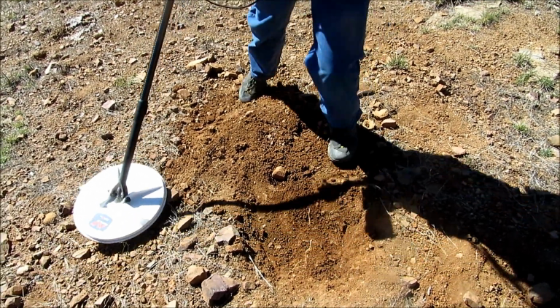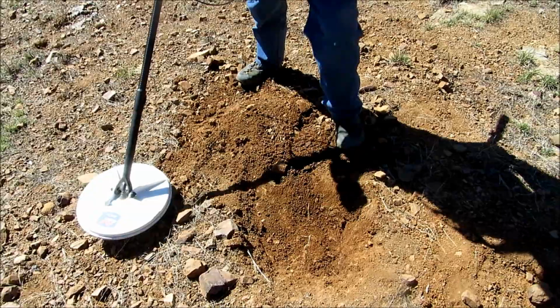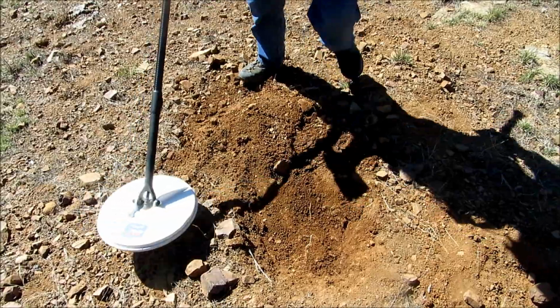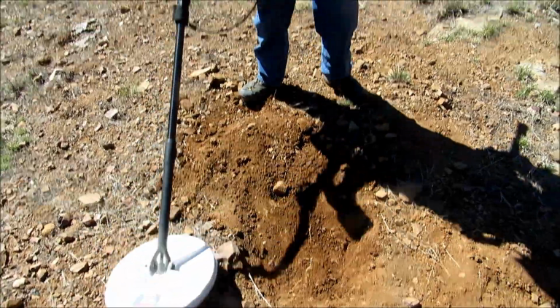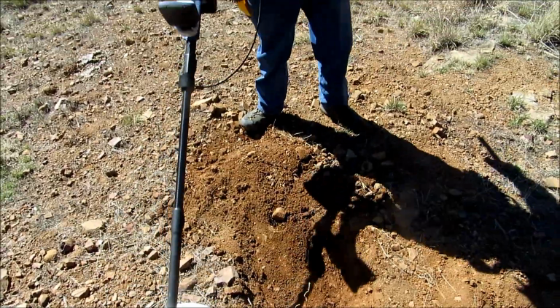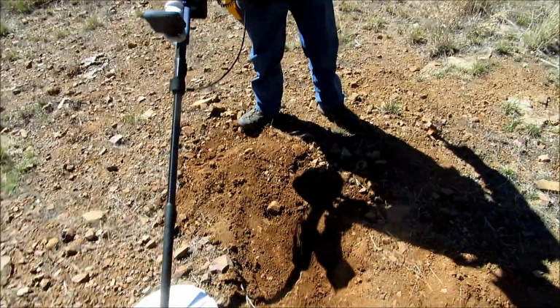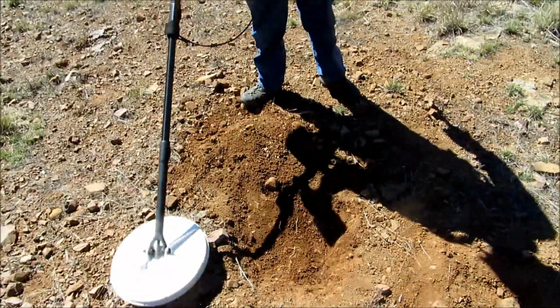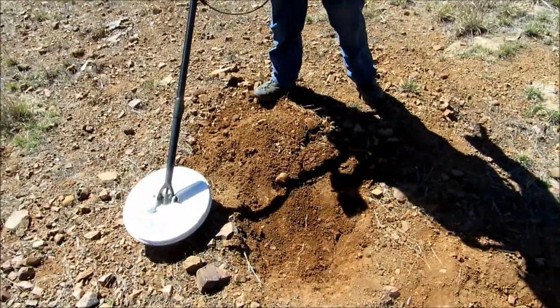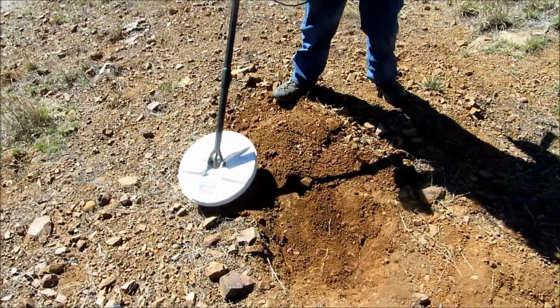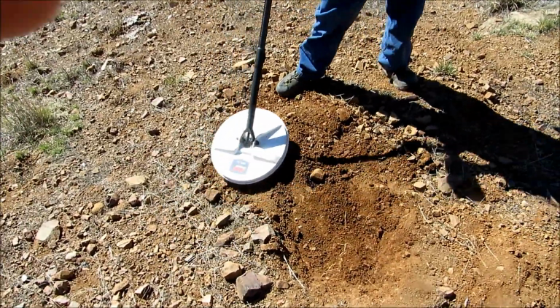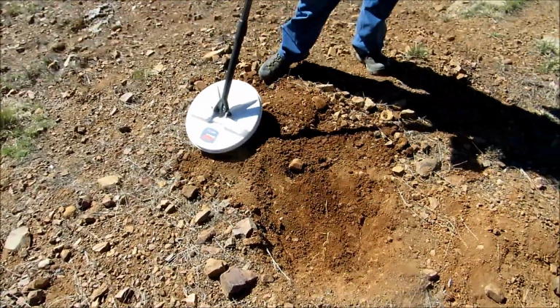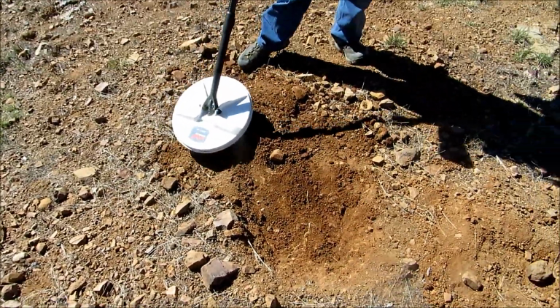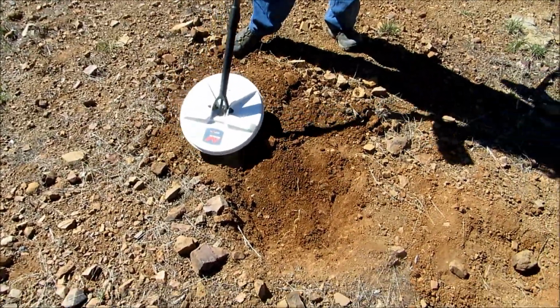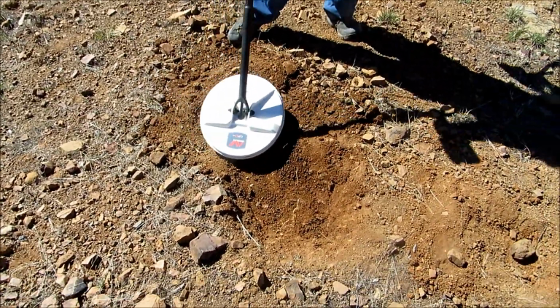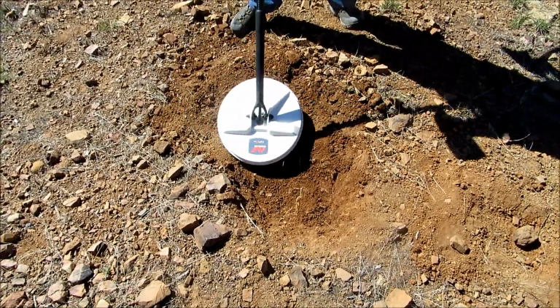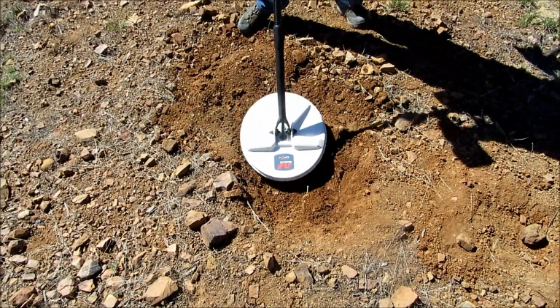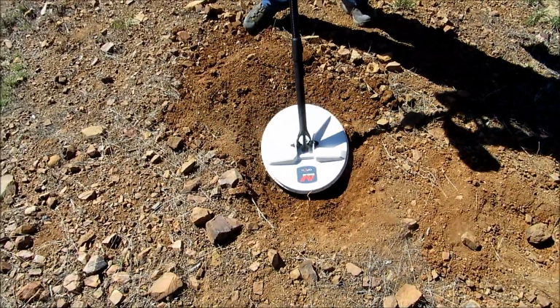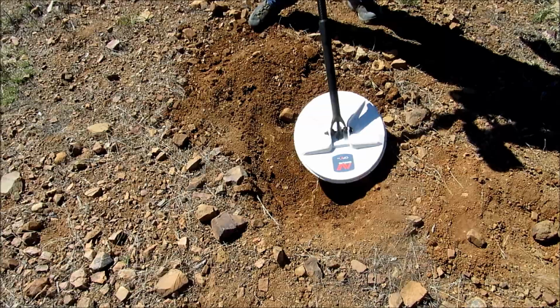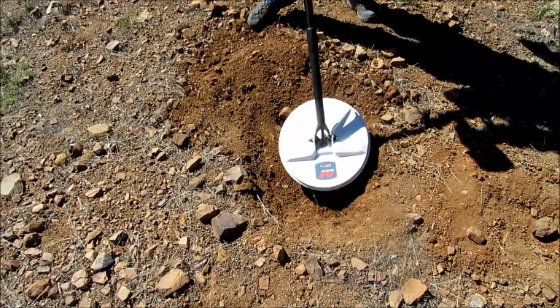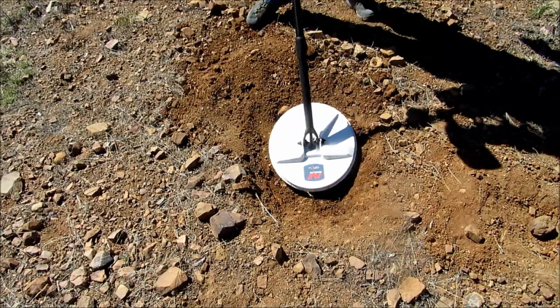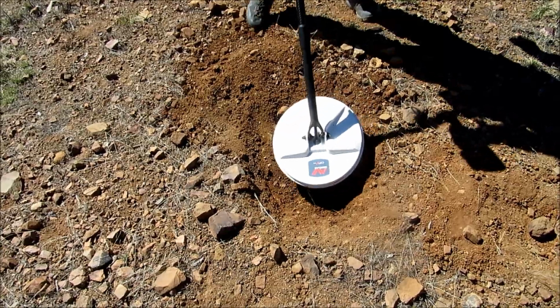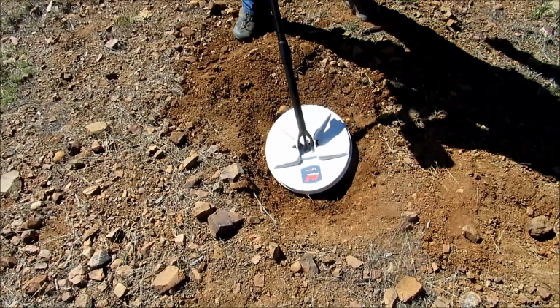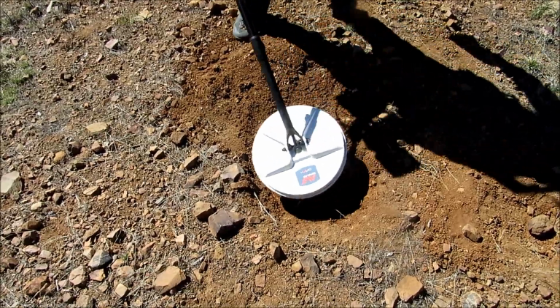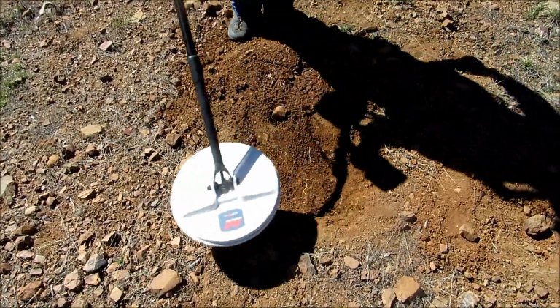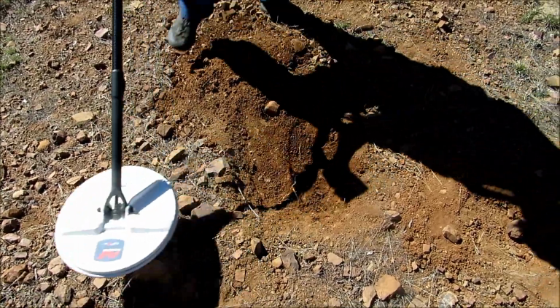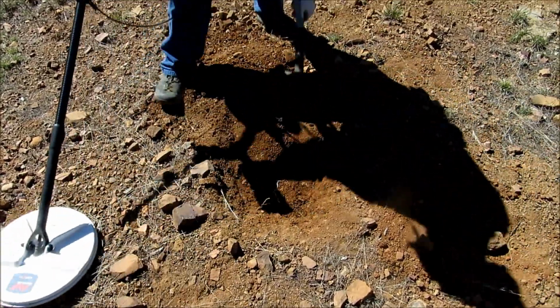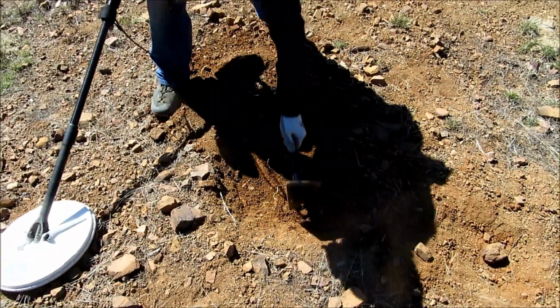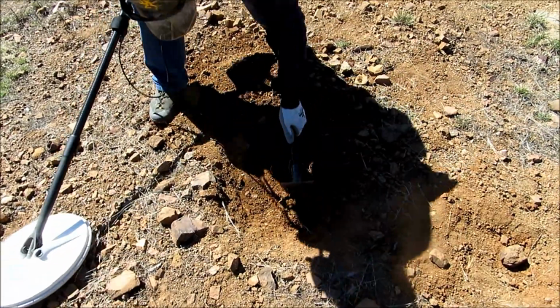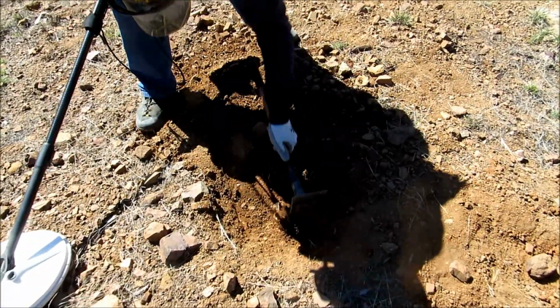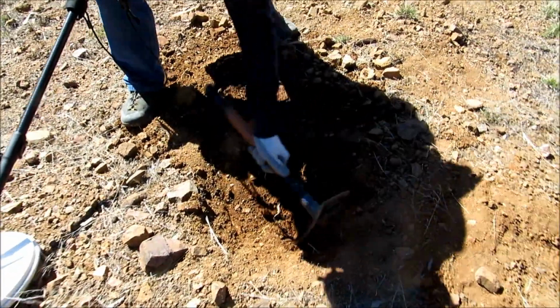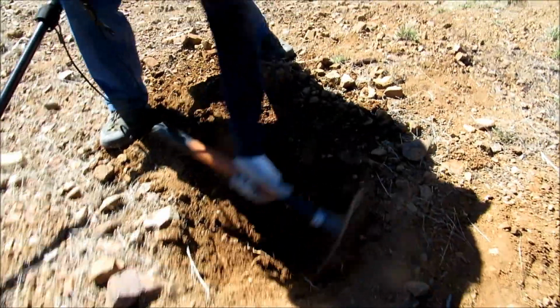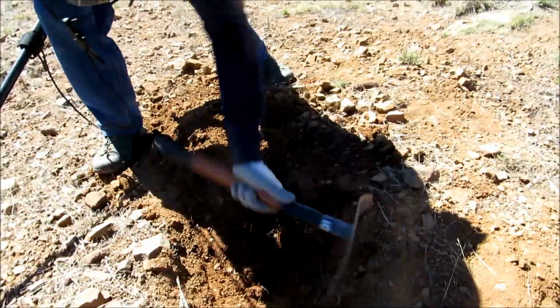I've got a target right here at the GPZ-7000. It took about 4 inches off, it's still down in there, down in this clay.